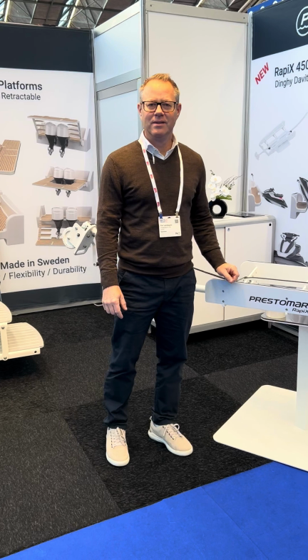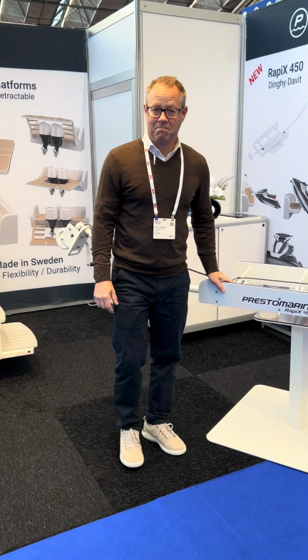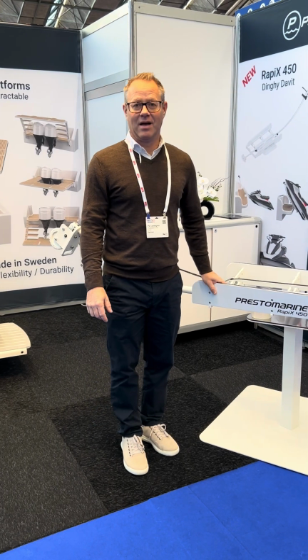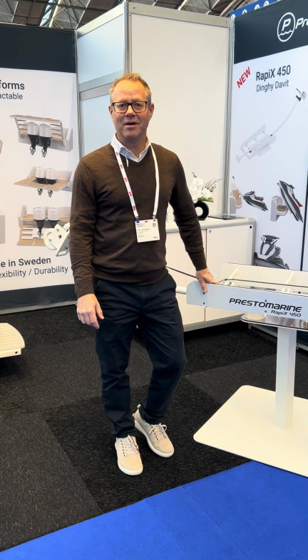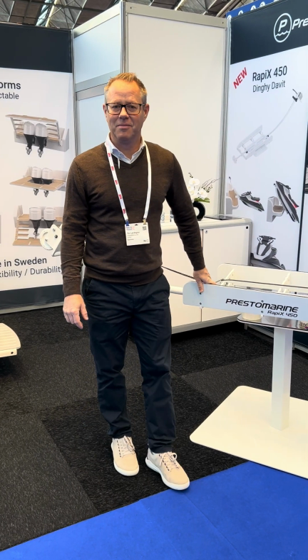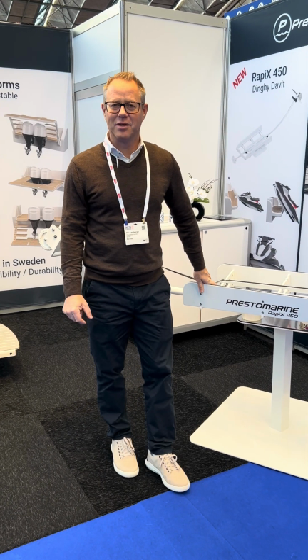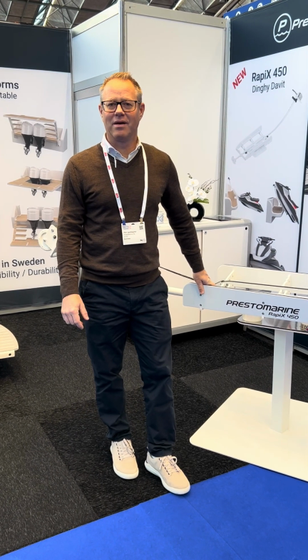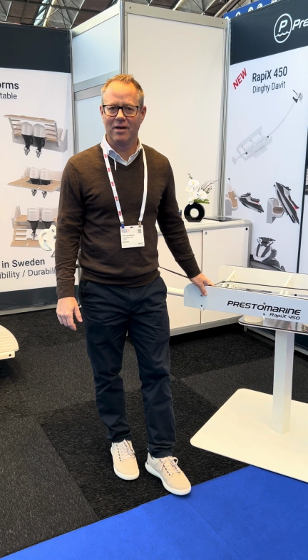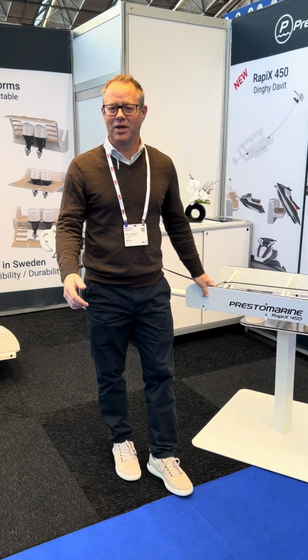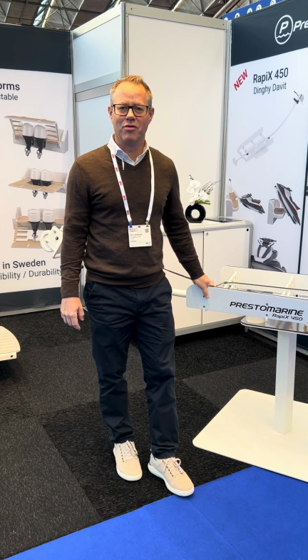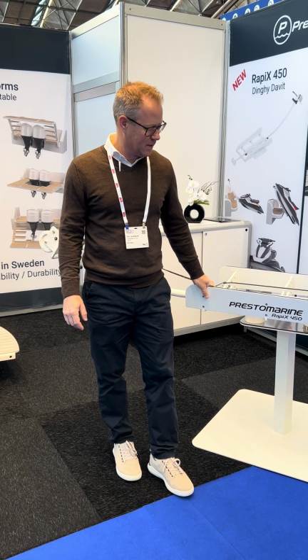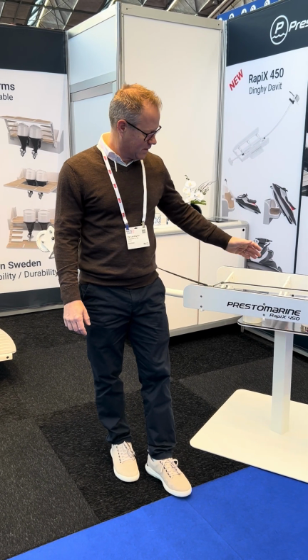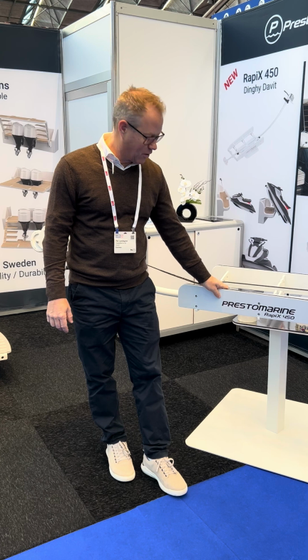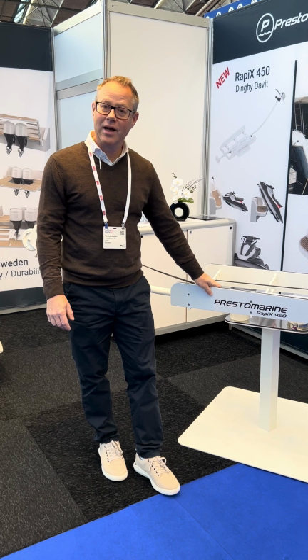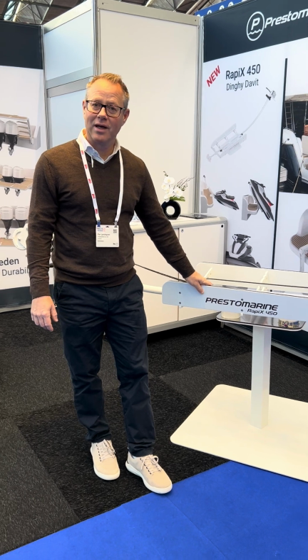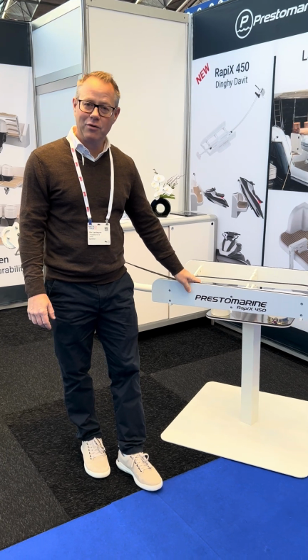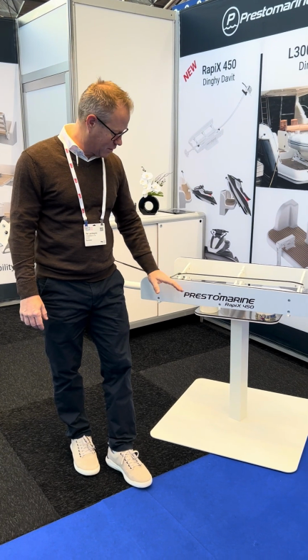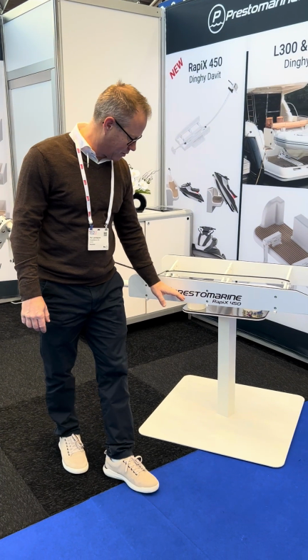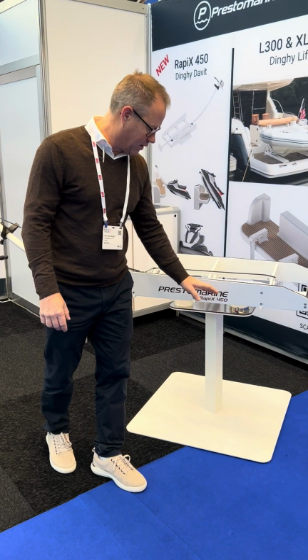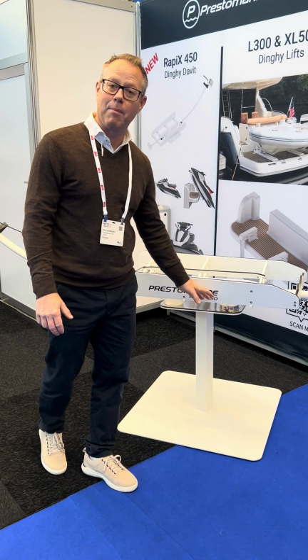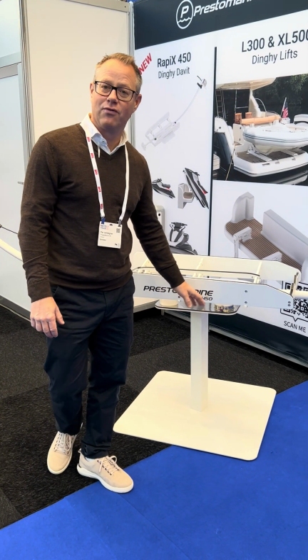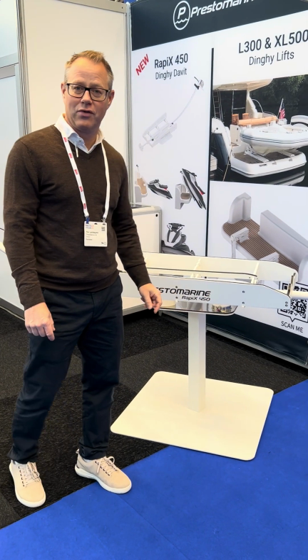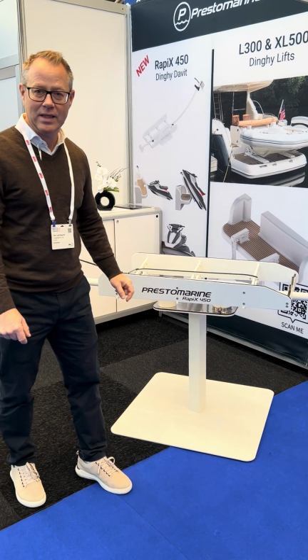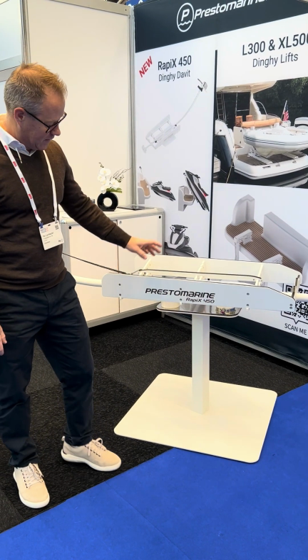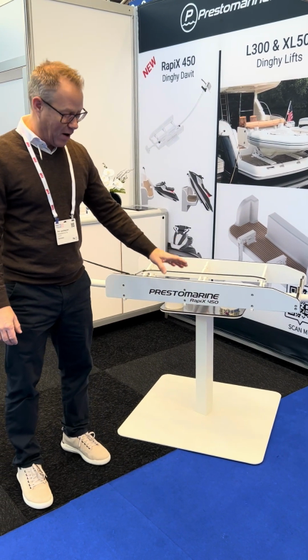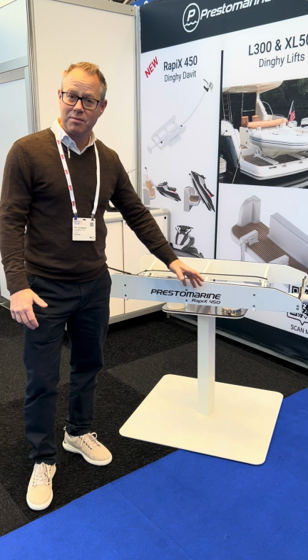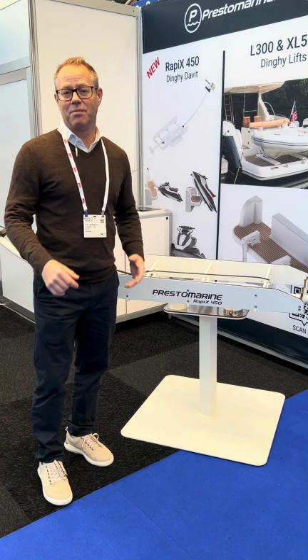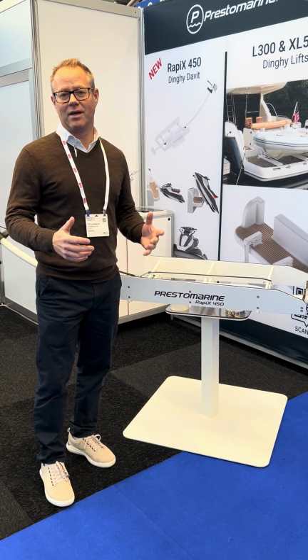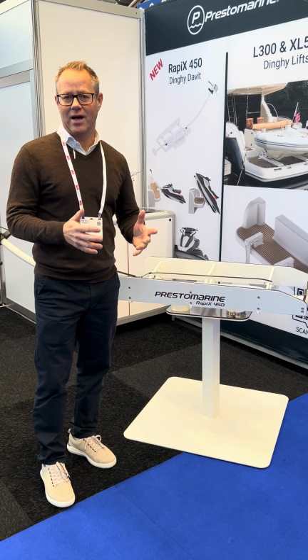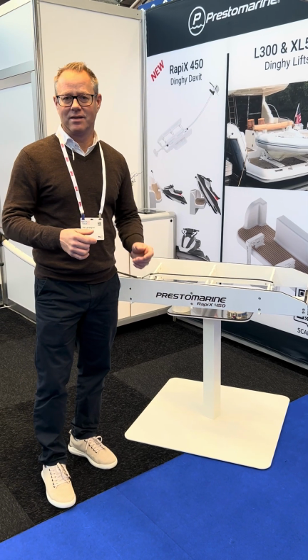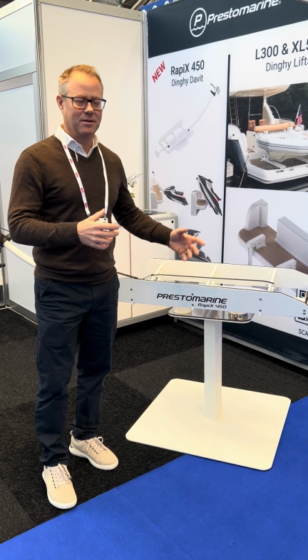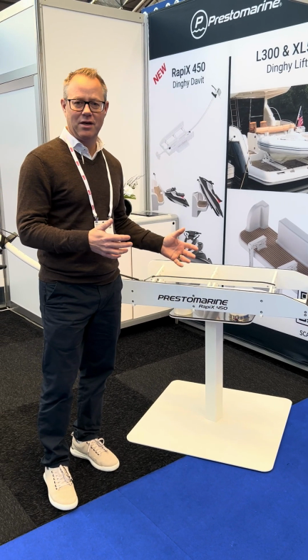Hello, my name is Per Landergren at Presto Marine. We are today looking at the new Presto Marine Rappix 450. Rappix means basically fast, speedy.